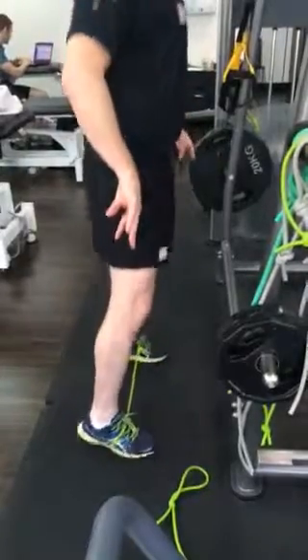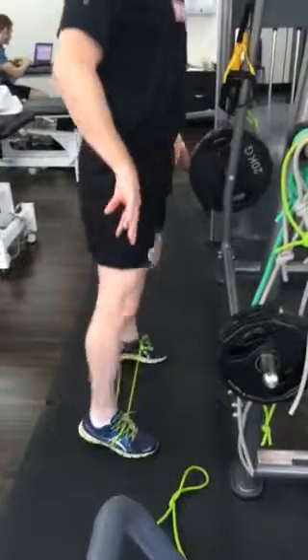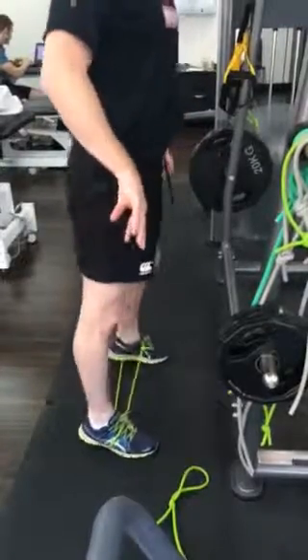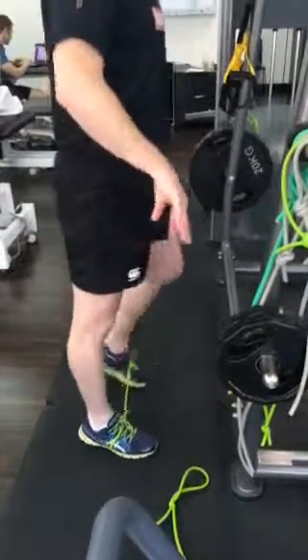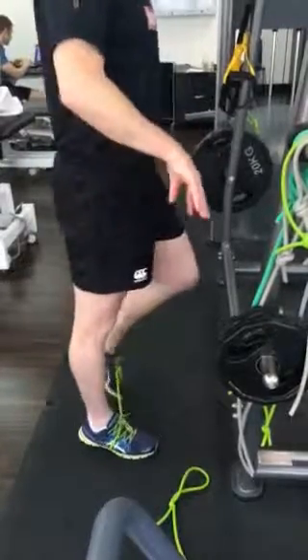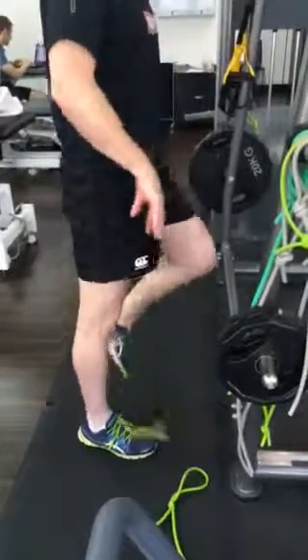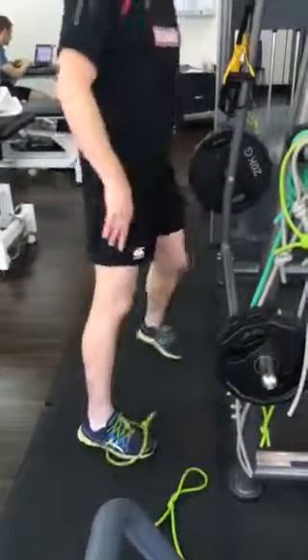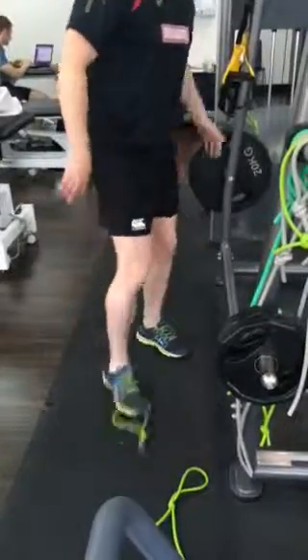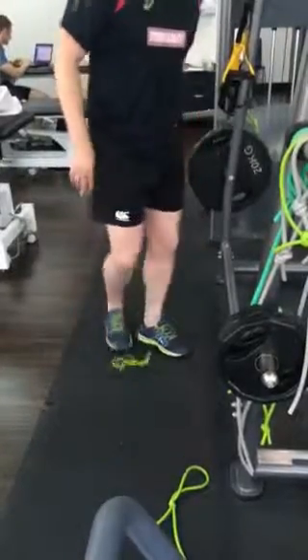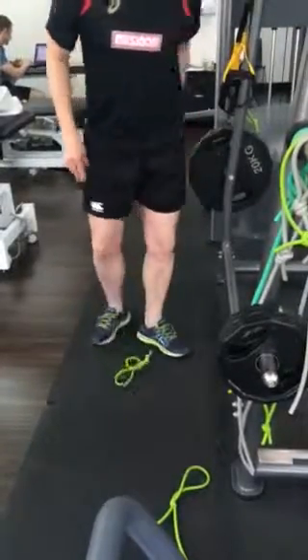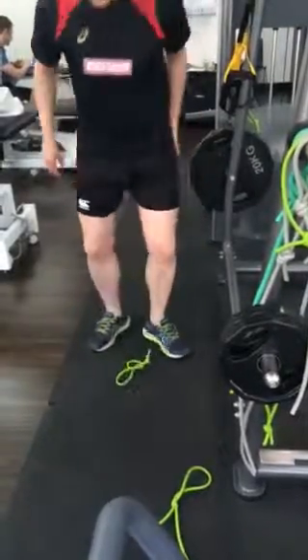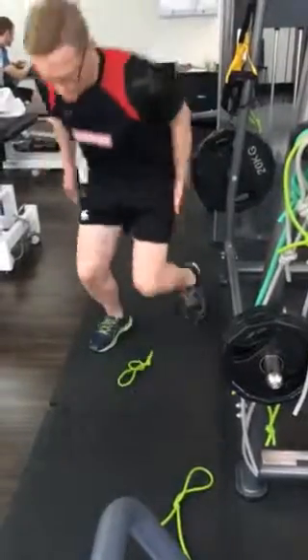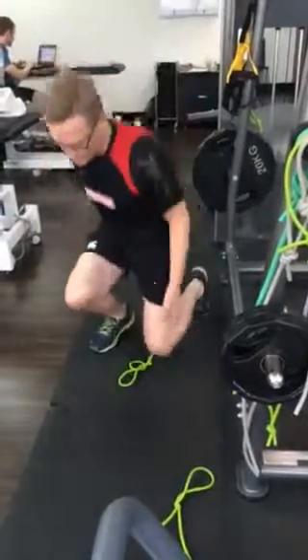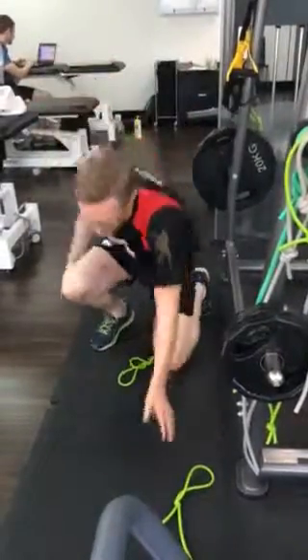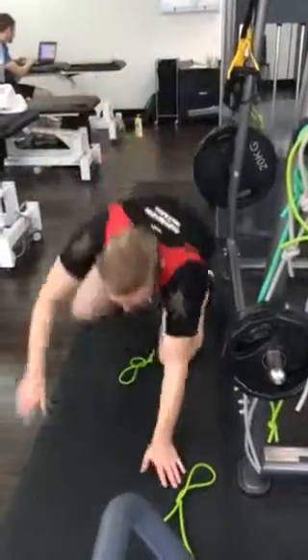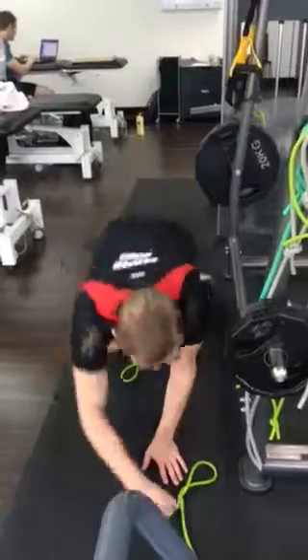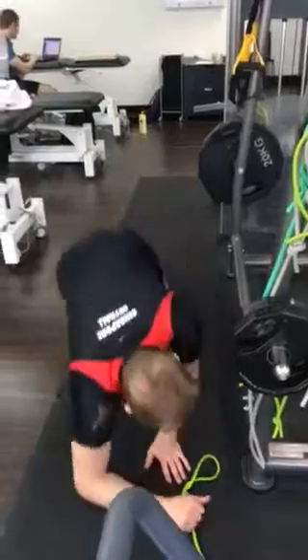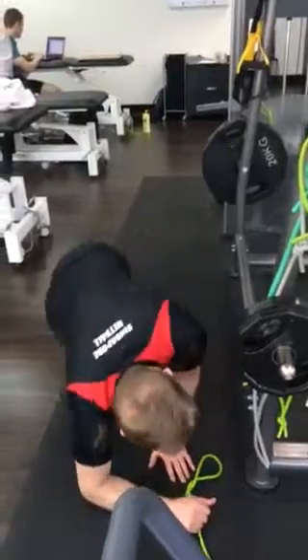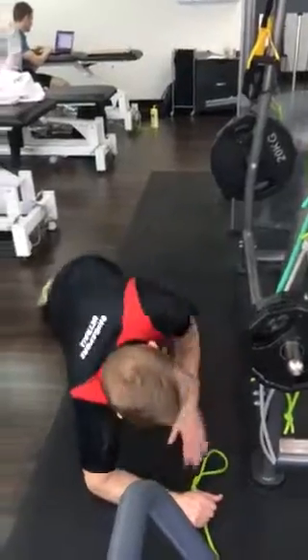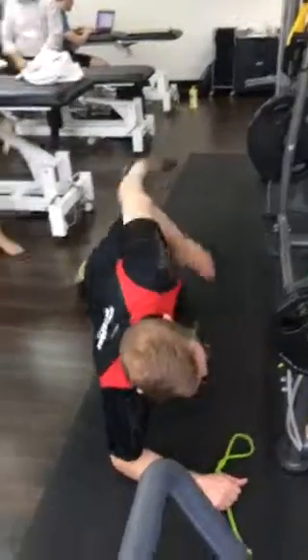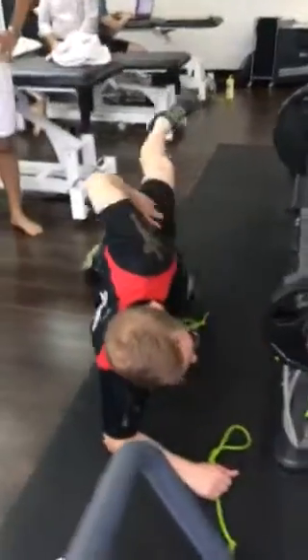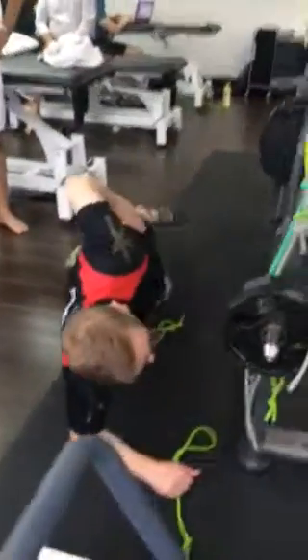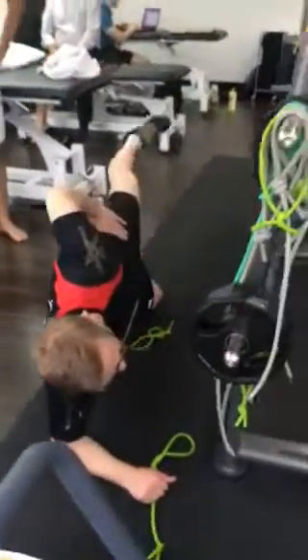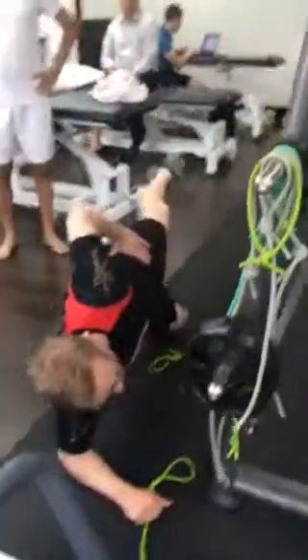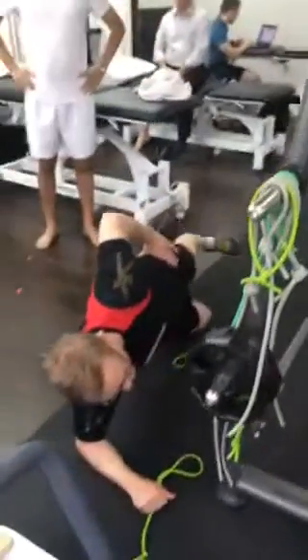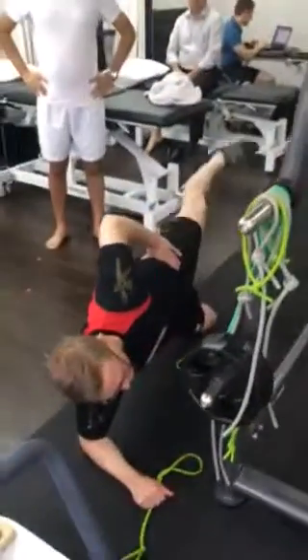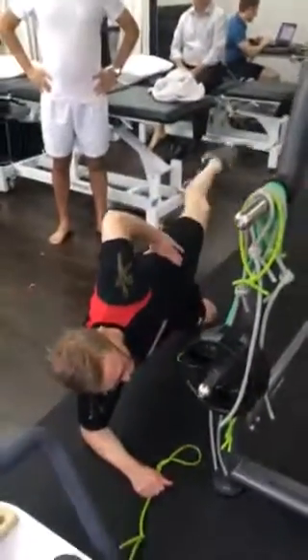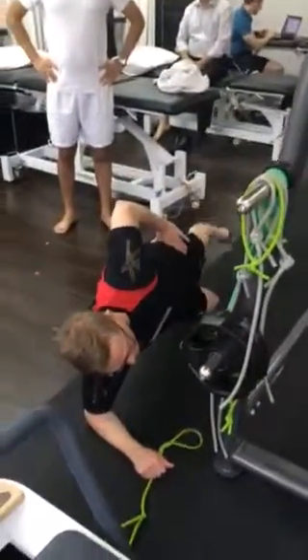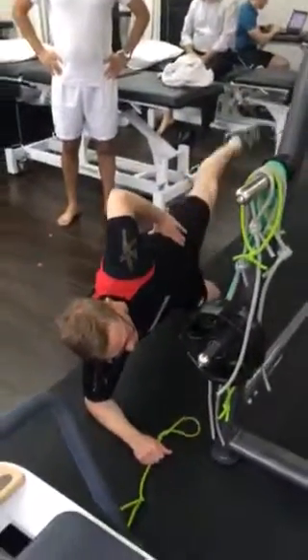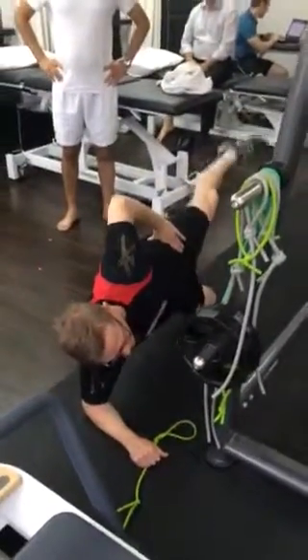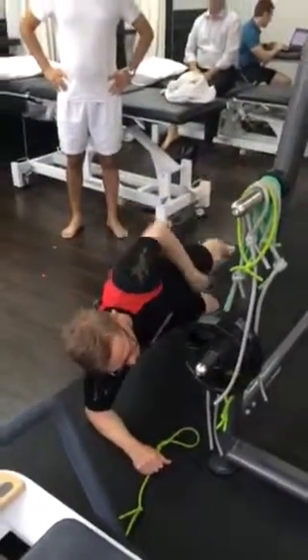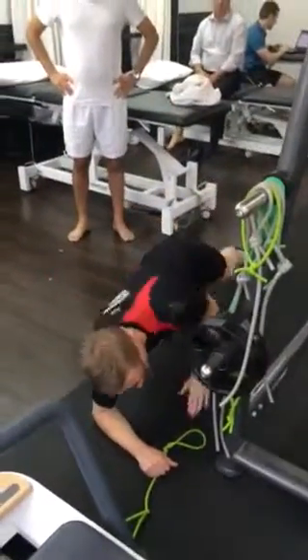The glute exercises — you'll go through and do on your right hand side, 100 reps into this position.